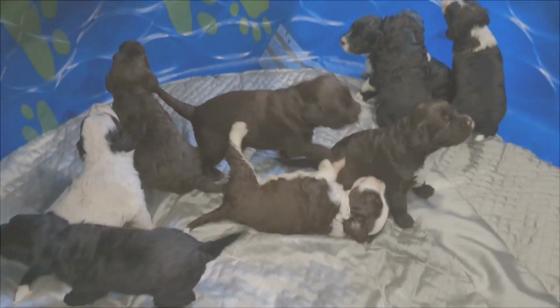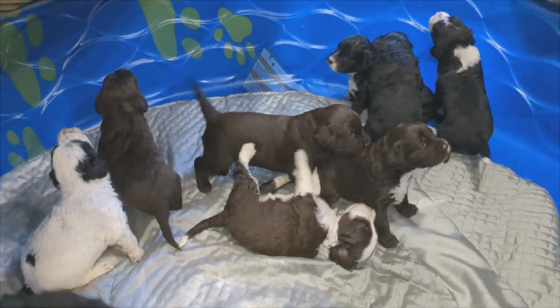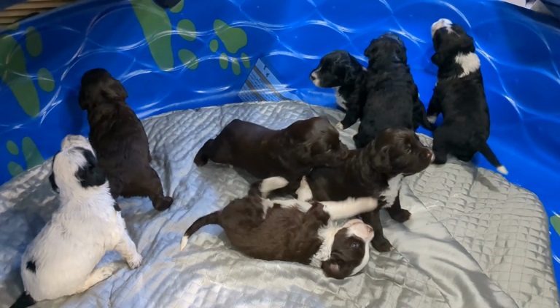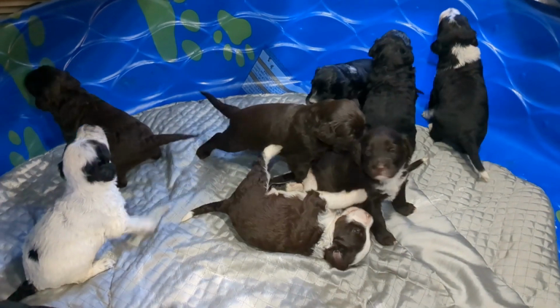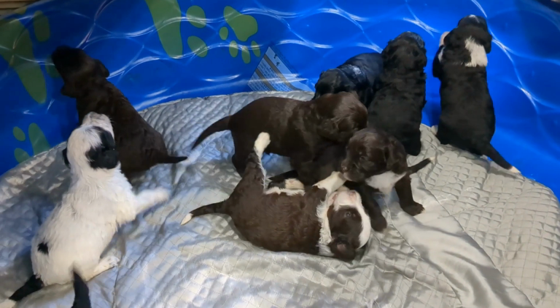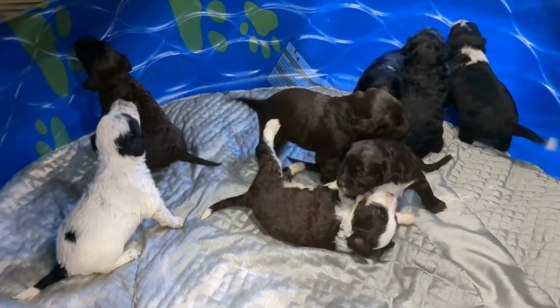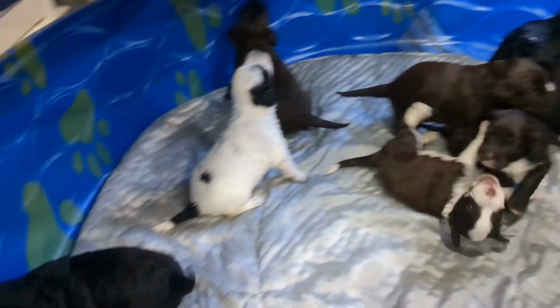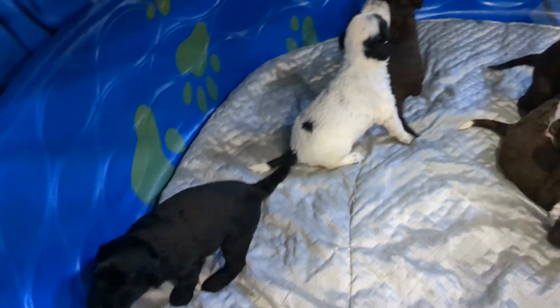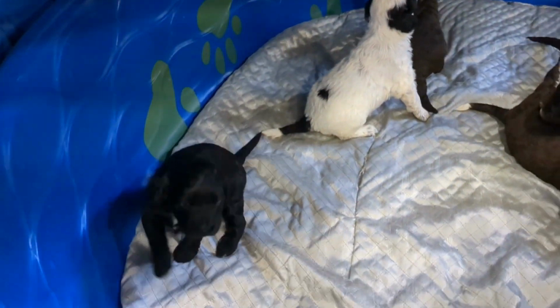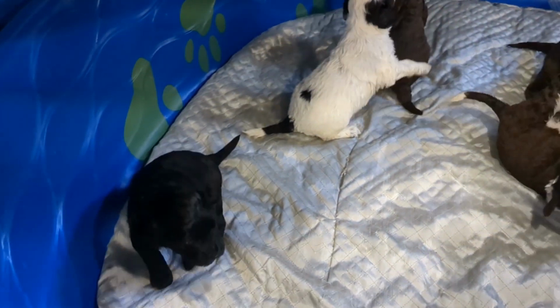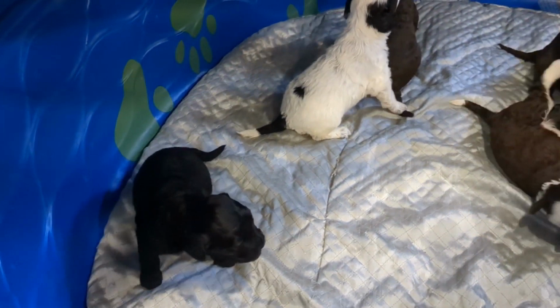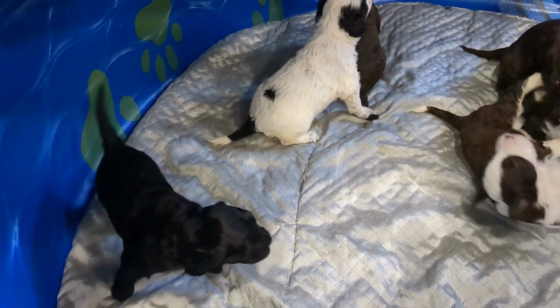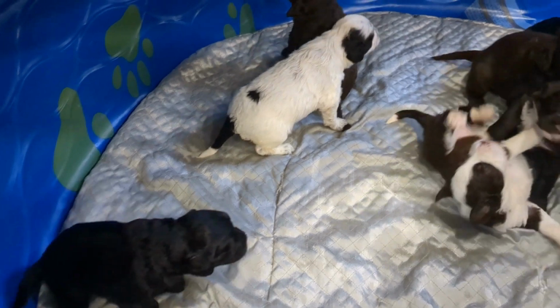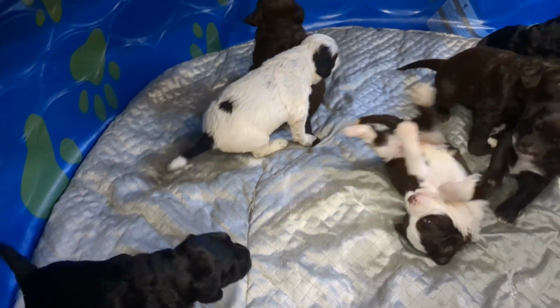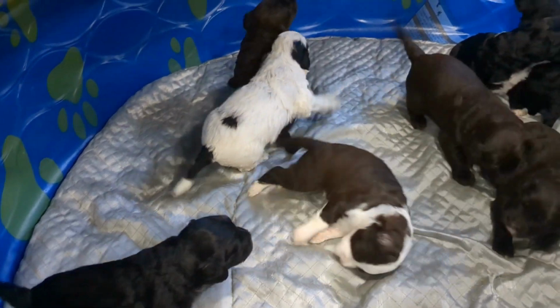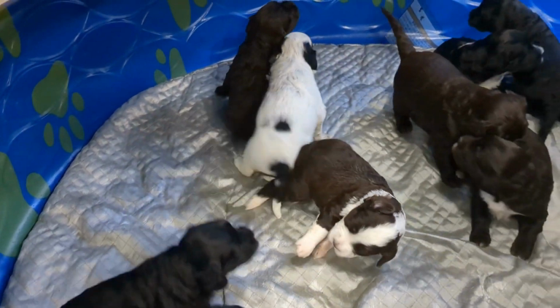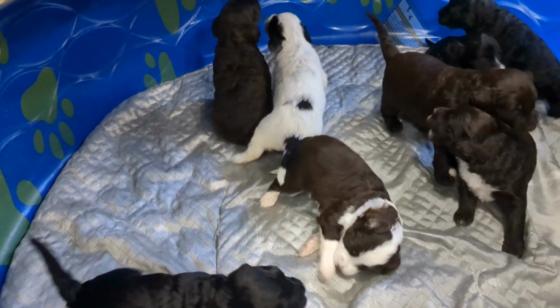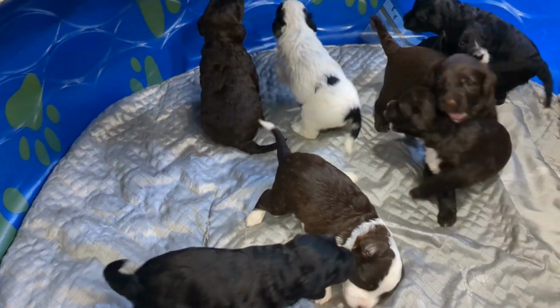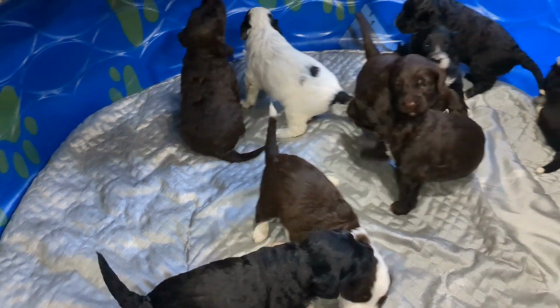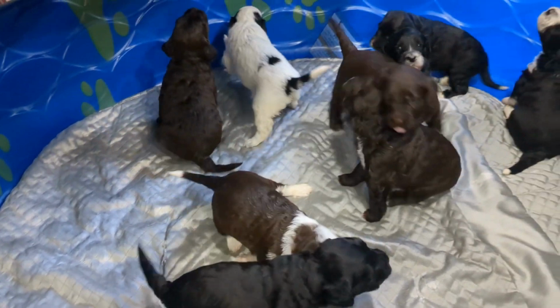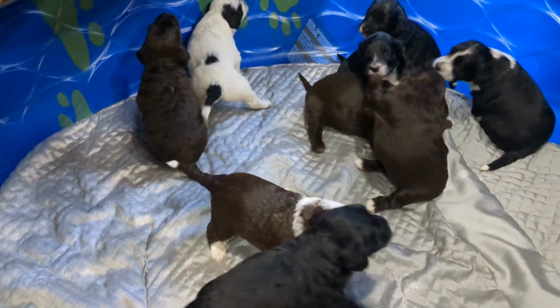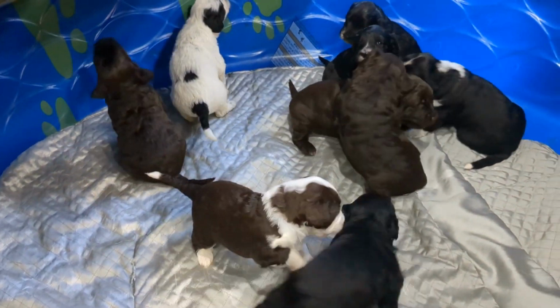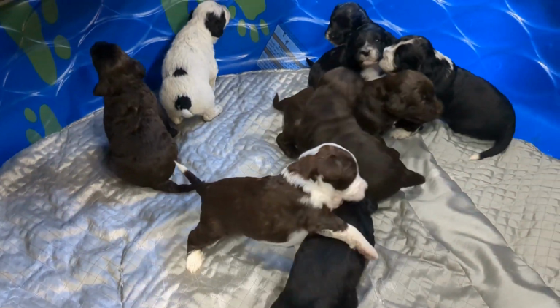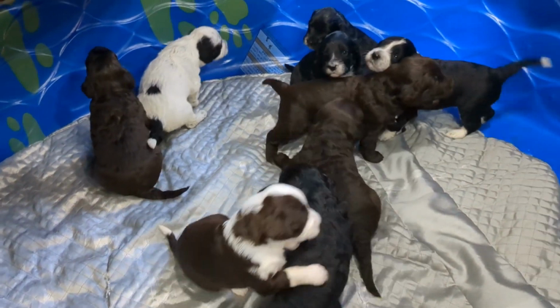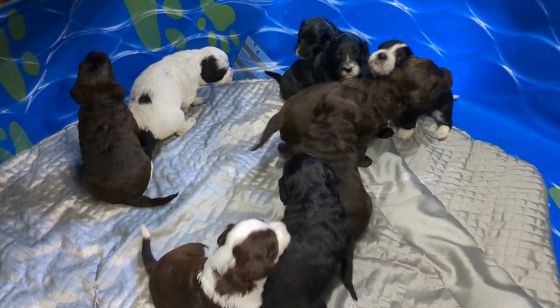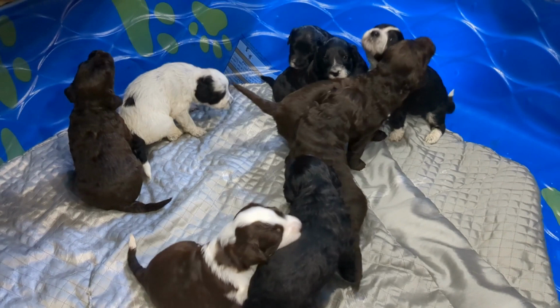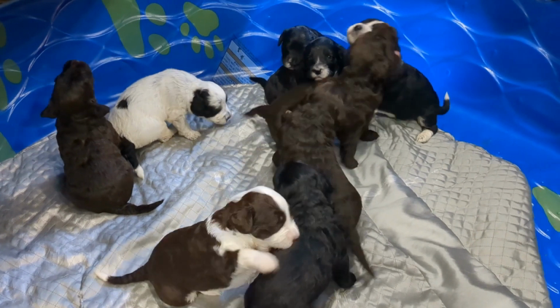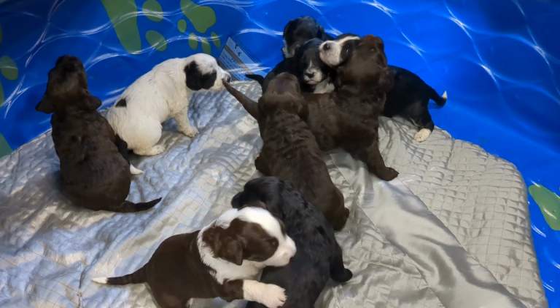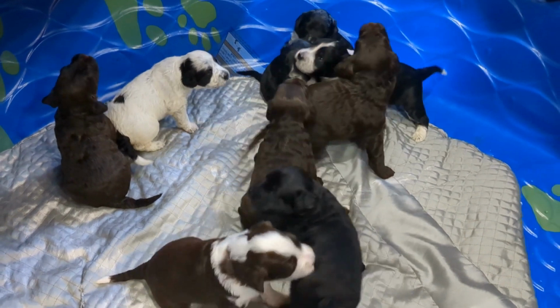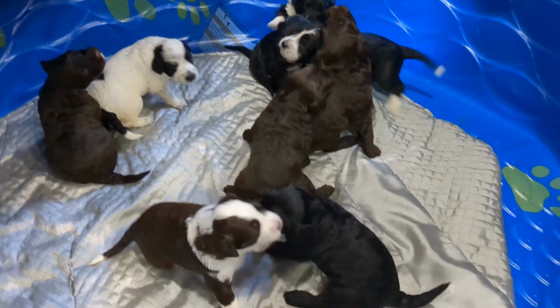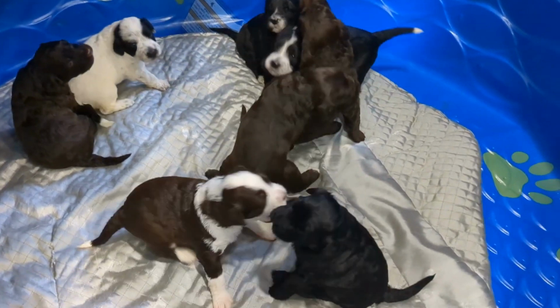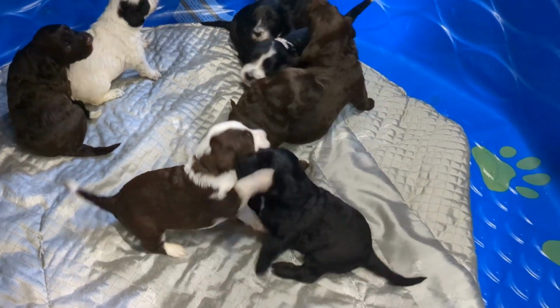Maggie's puppies have just turned three weeks old. They are up on all fours and they are playing and wrestling and tumbling with each other. It's such a fun thing to see, just as healthy puppies should.